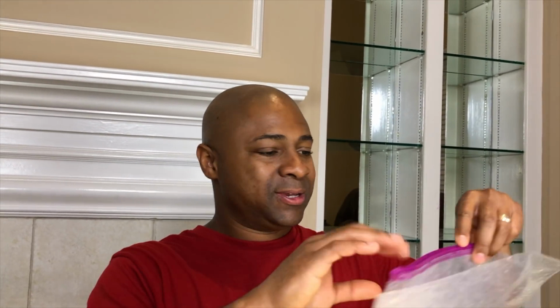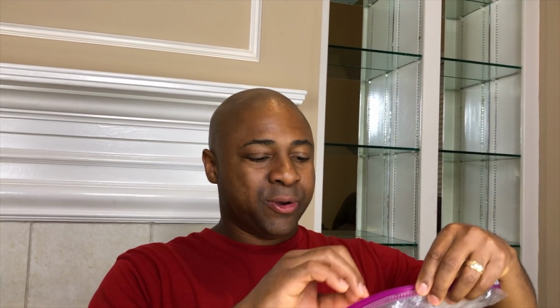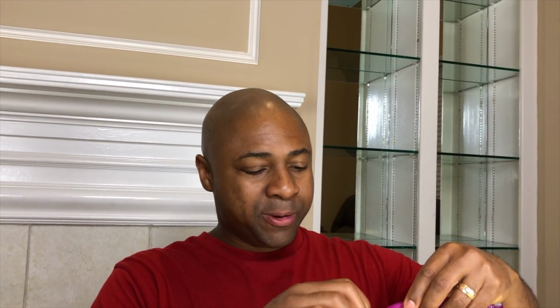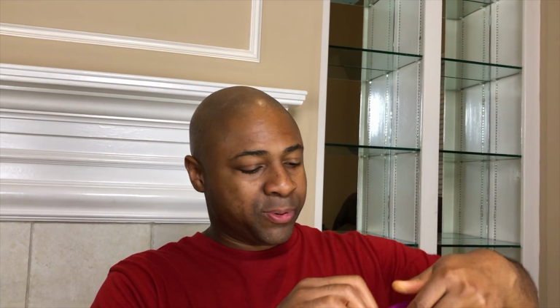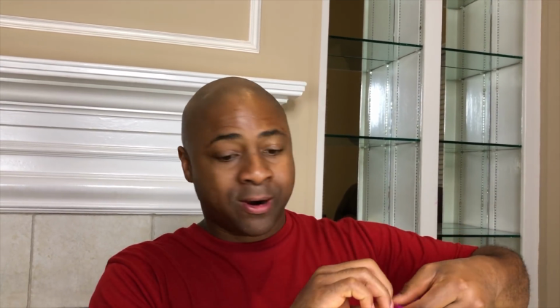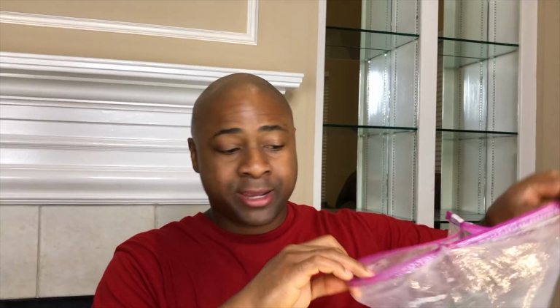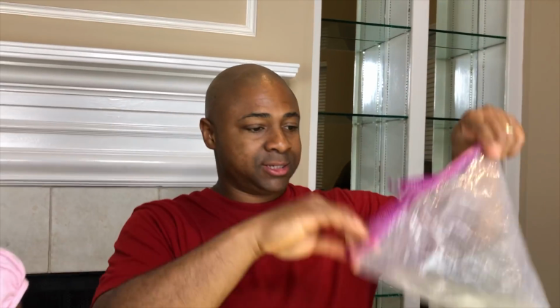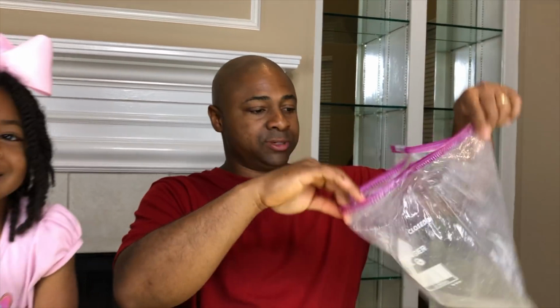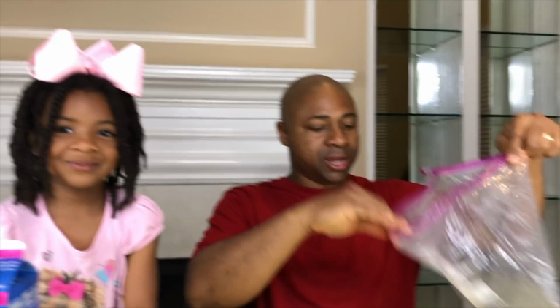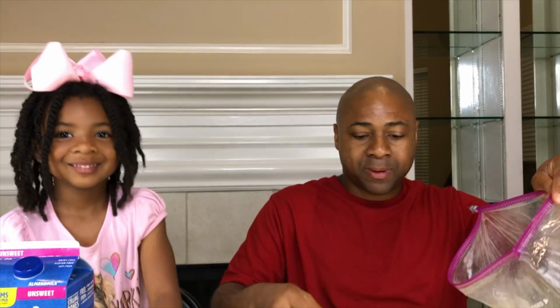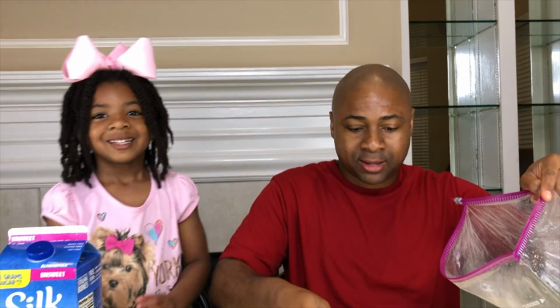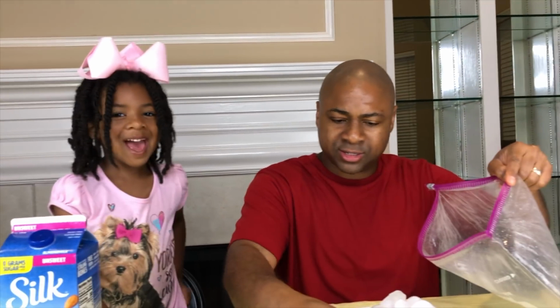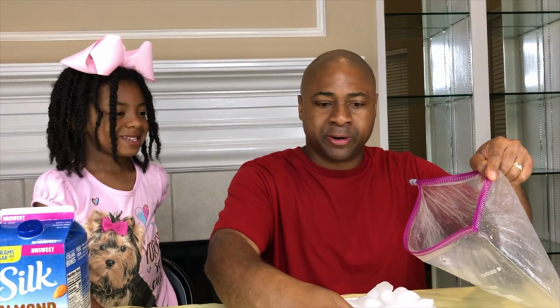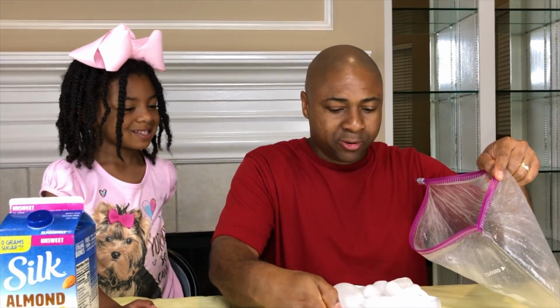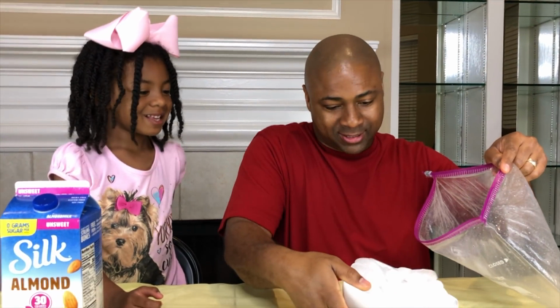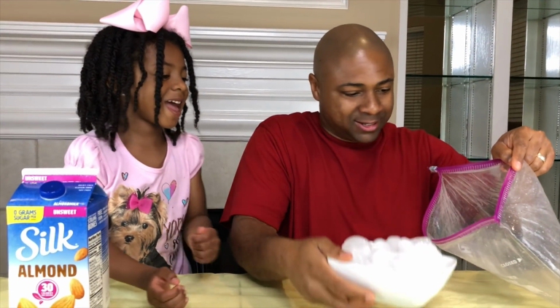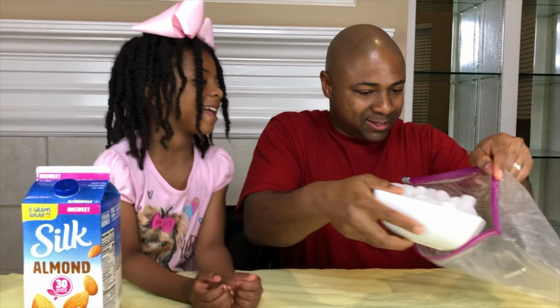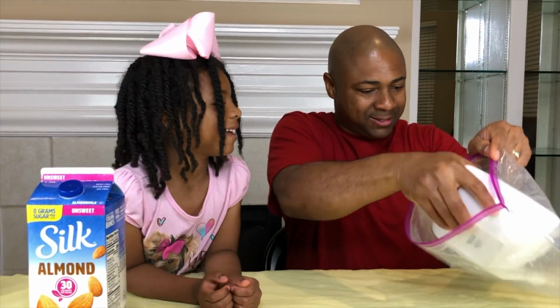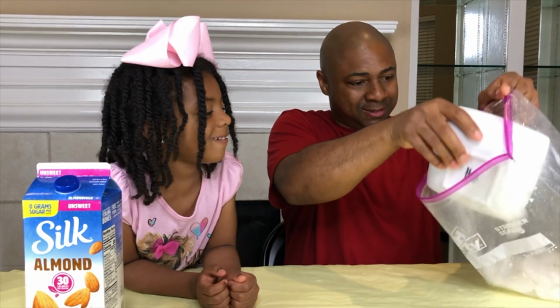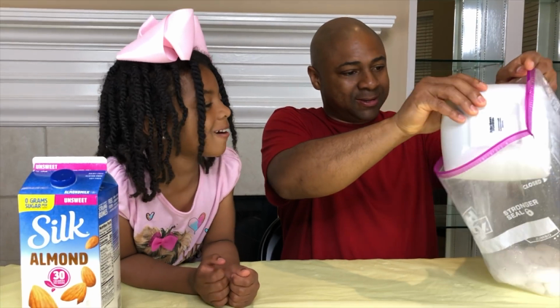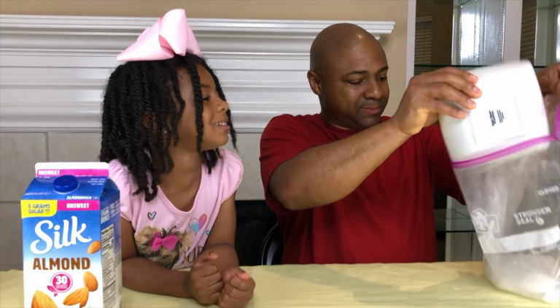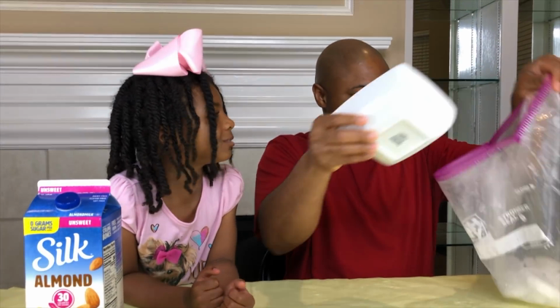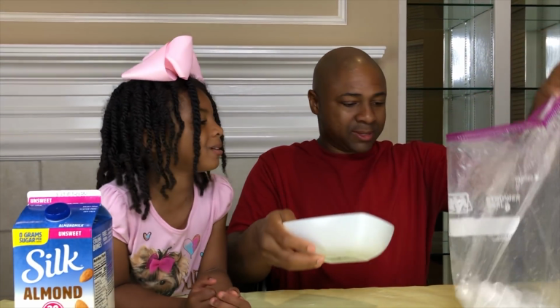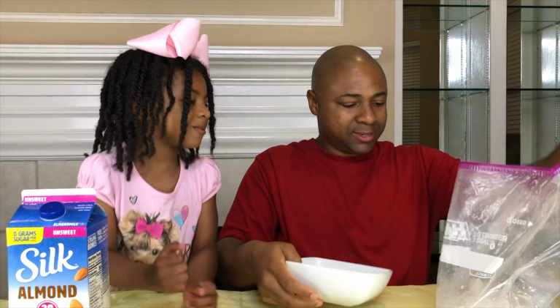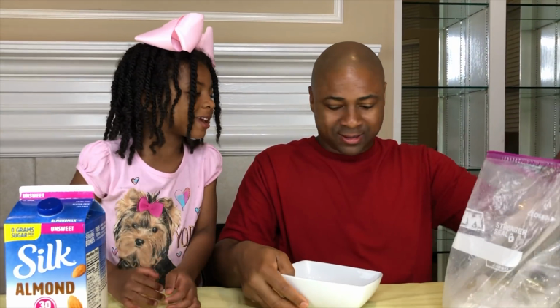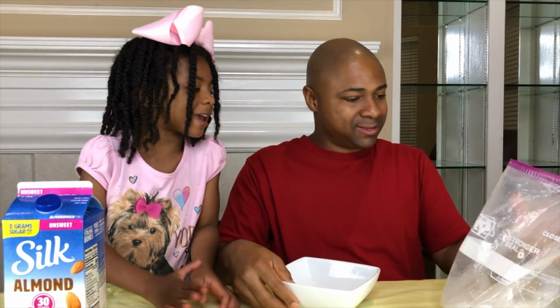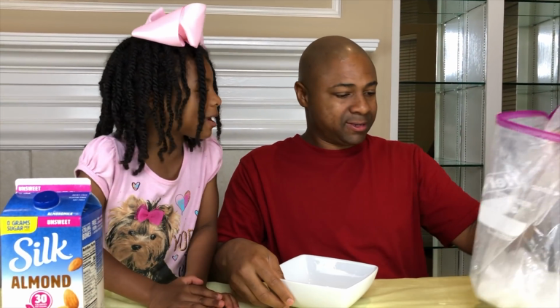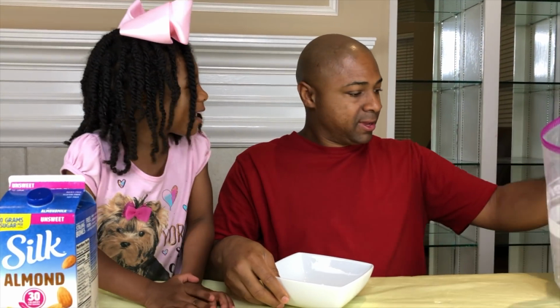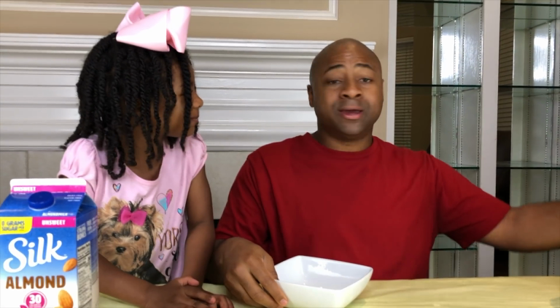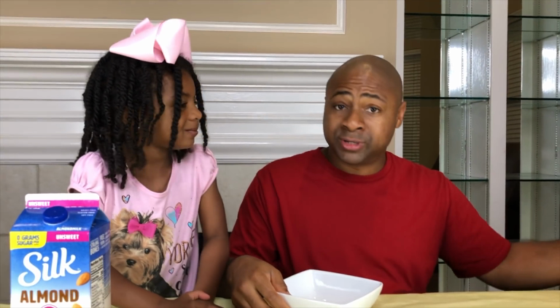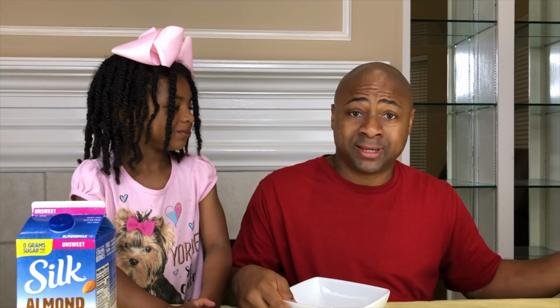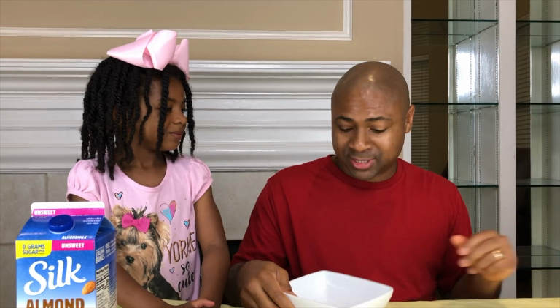First, we're going to pour our ice into this giant bag, because it's starting to melt. We don't want our ice to melt so we can make ice cream, right? Yep. We're going to set that to the side.